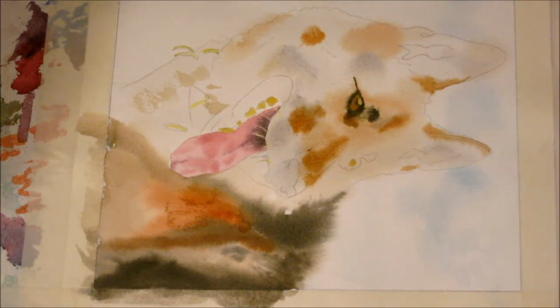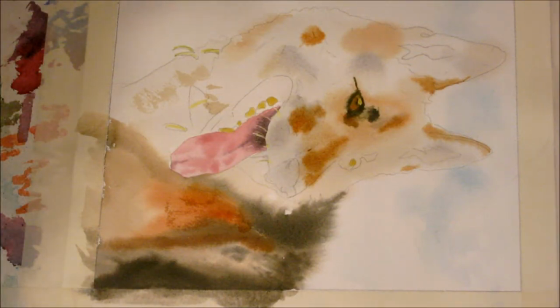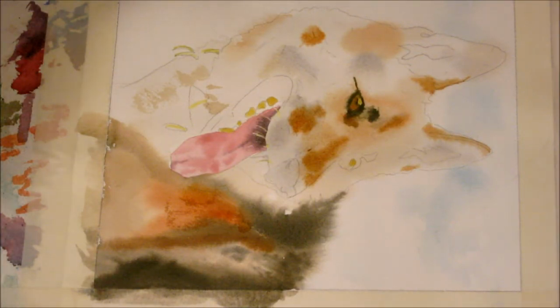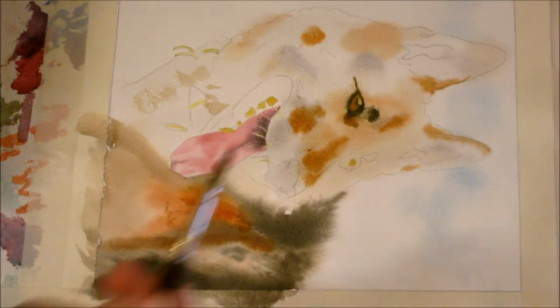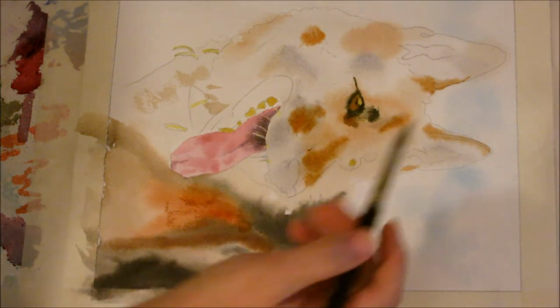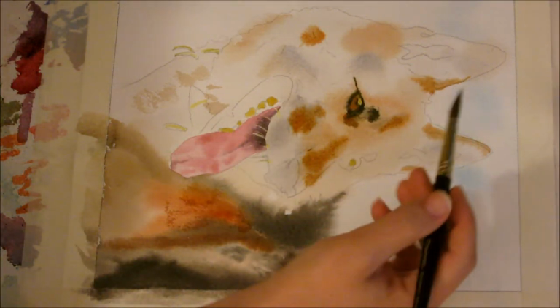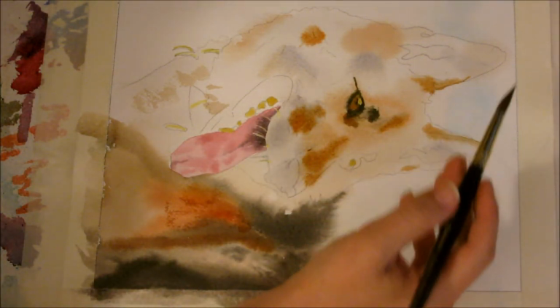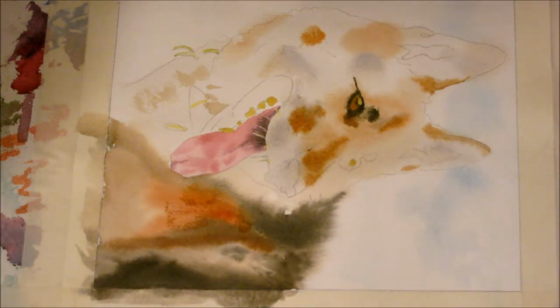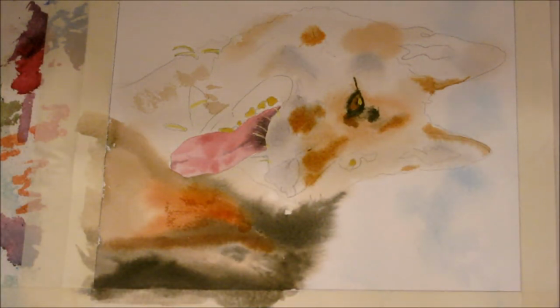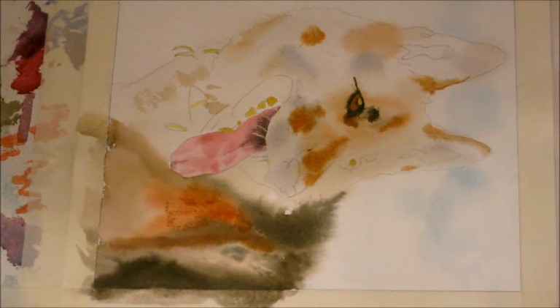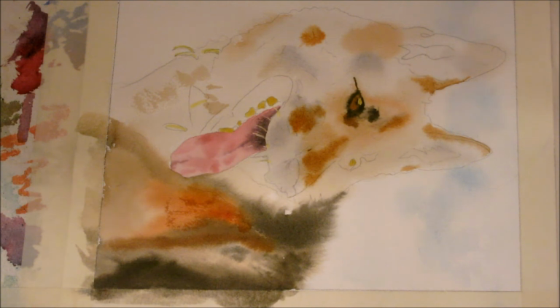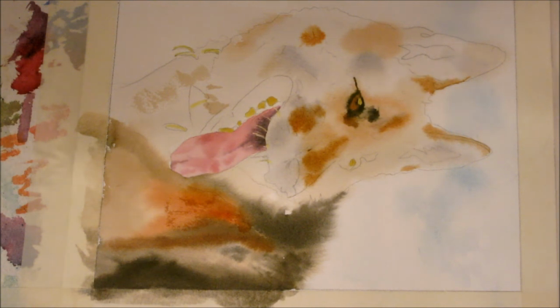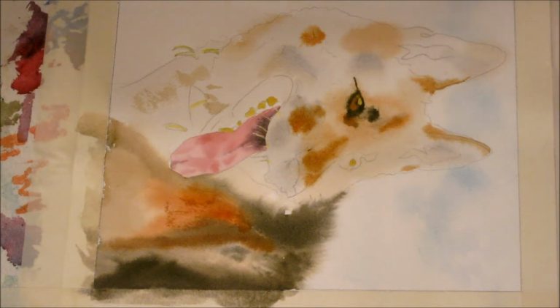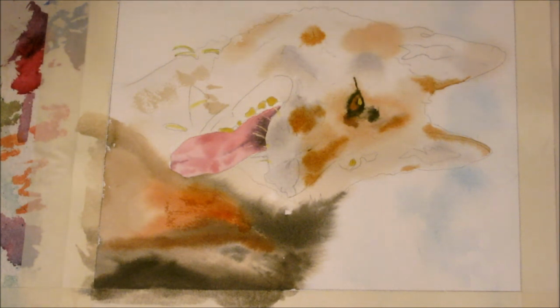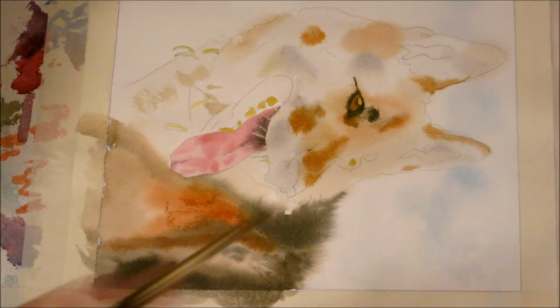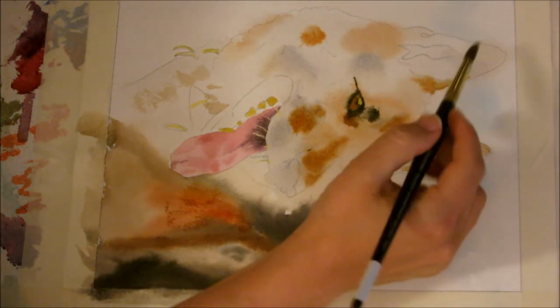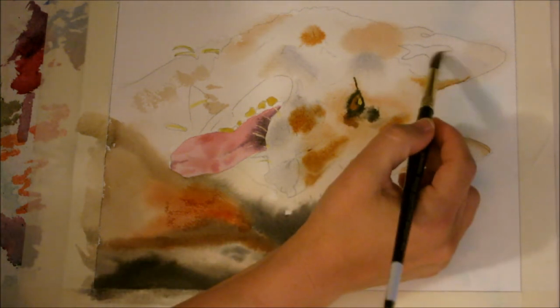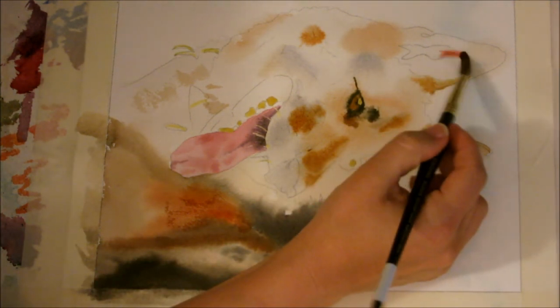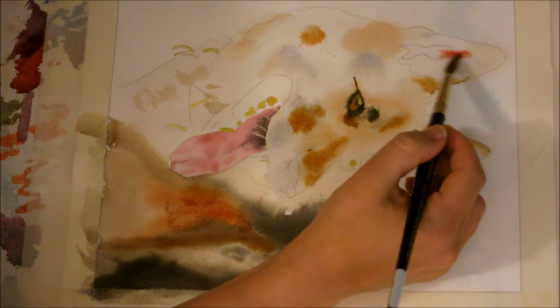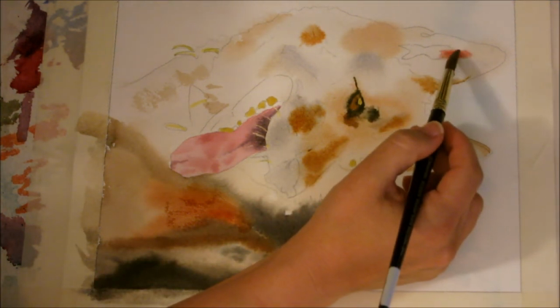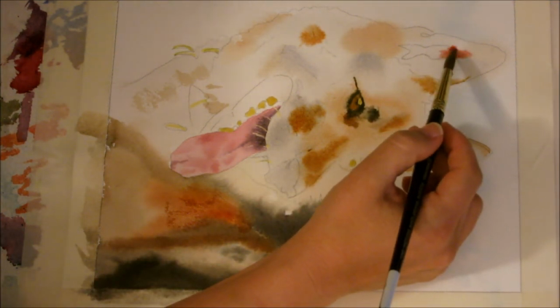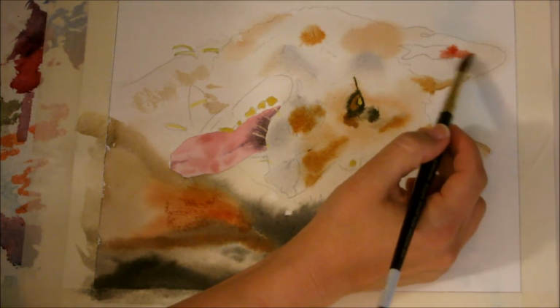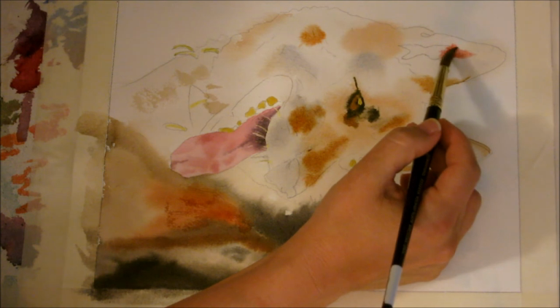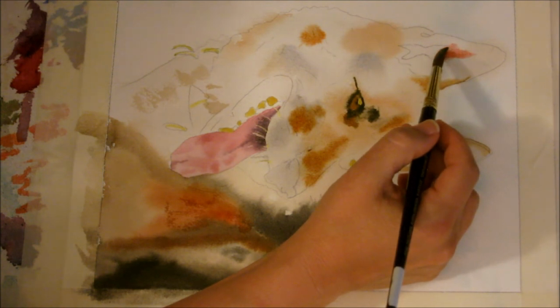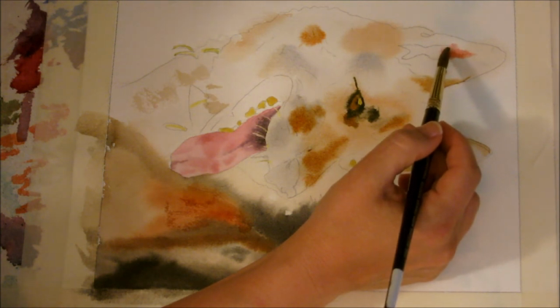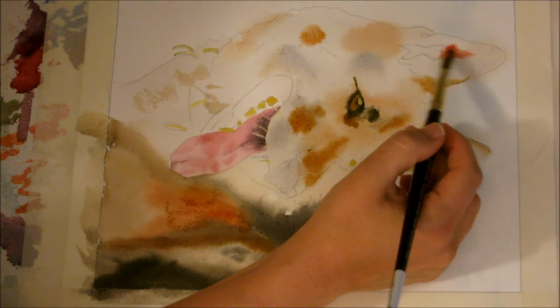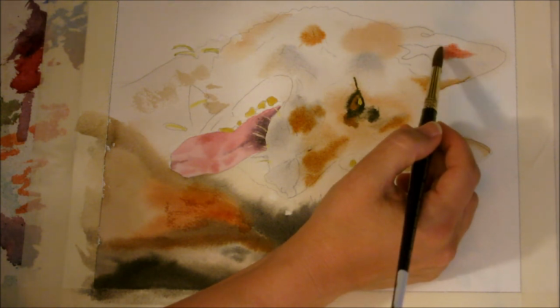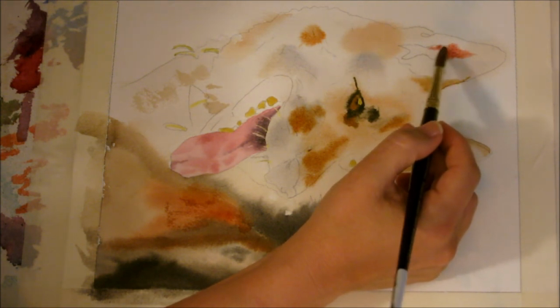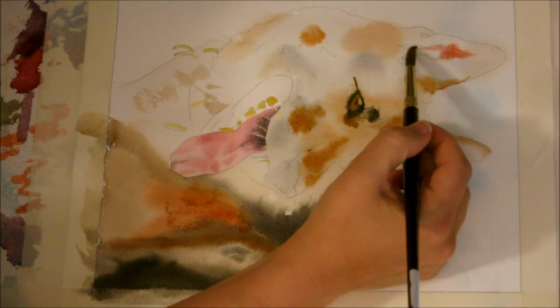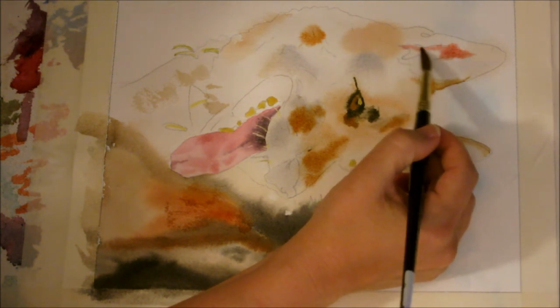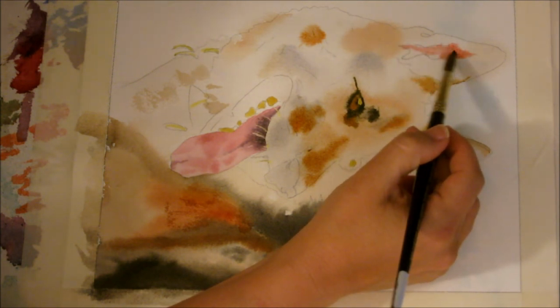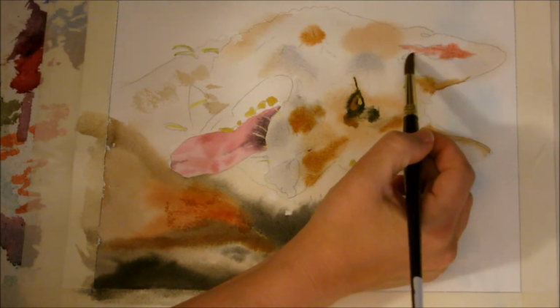I'm going to blot the excess water out and pick up a little red so I can do these ear areas while it's still moist.